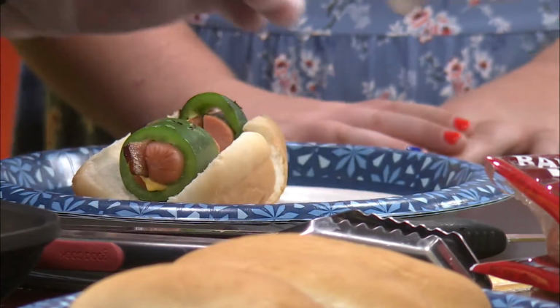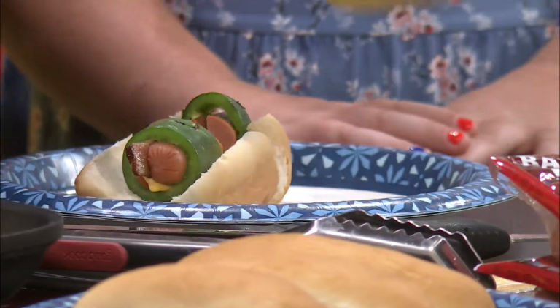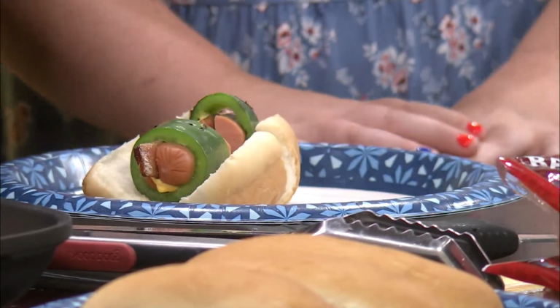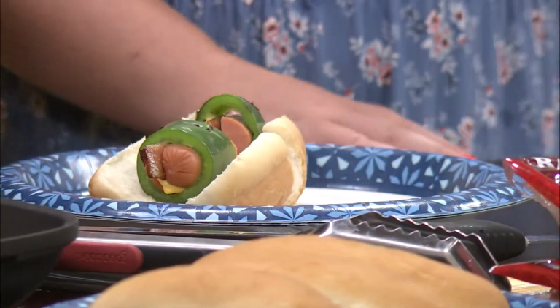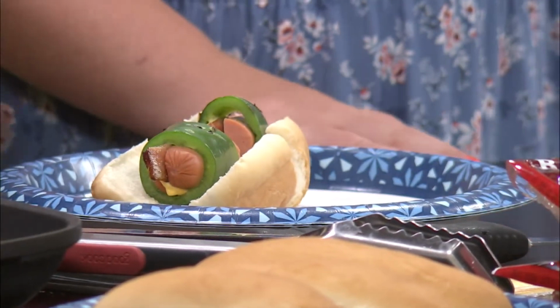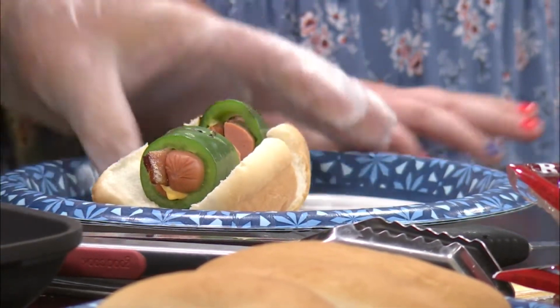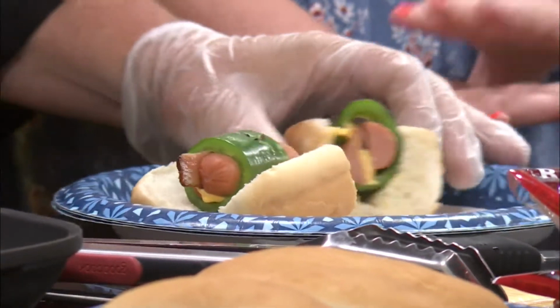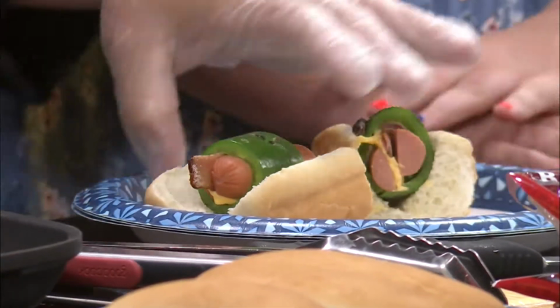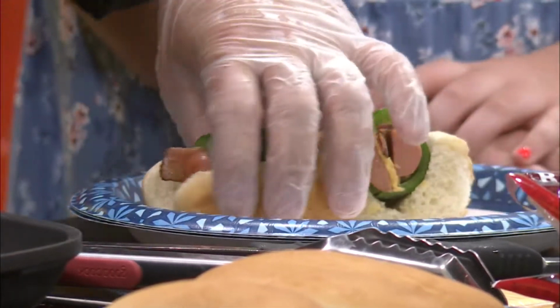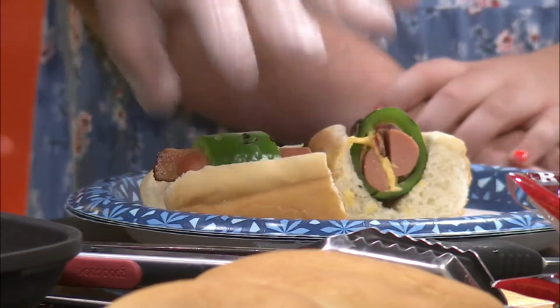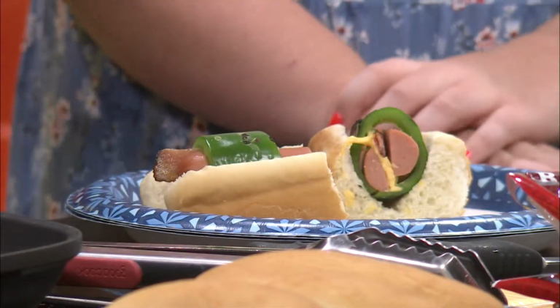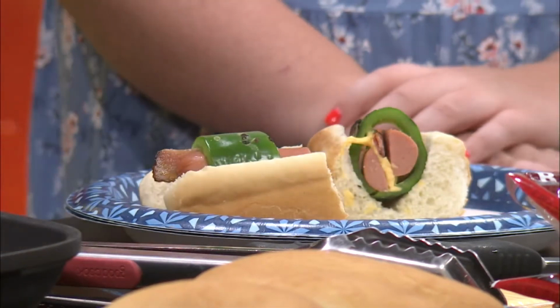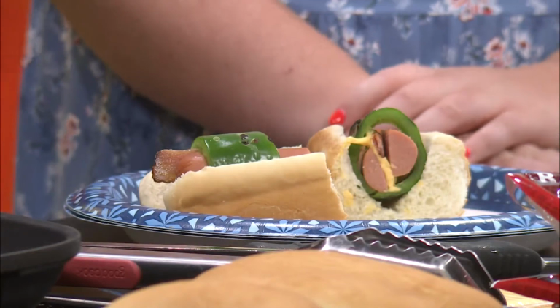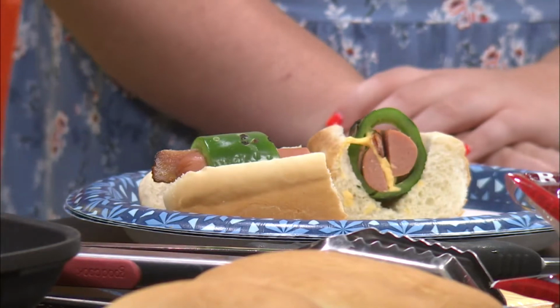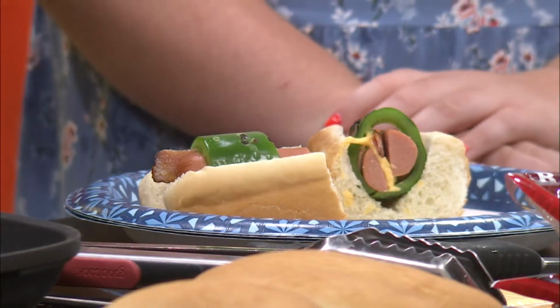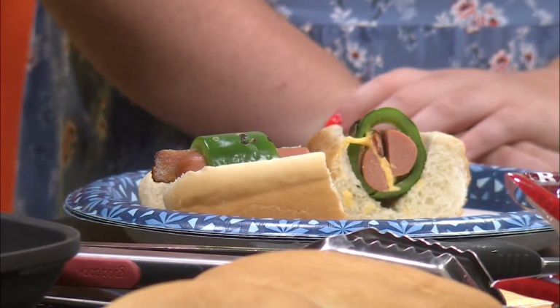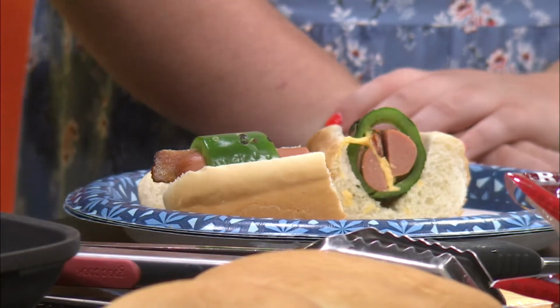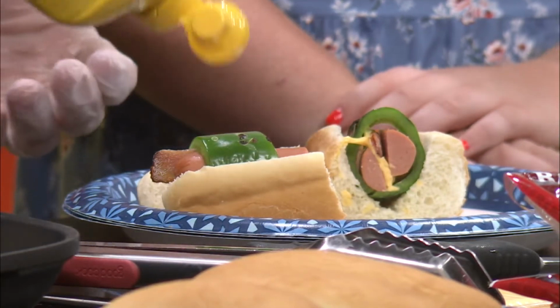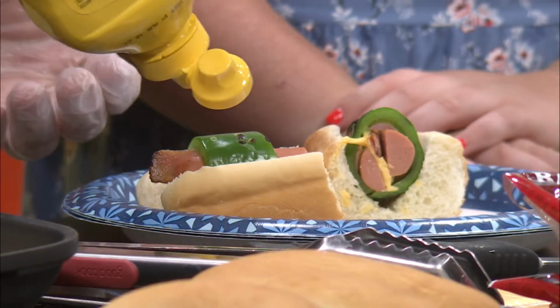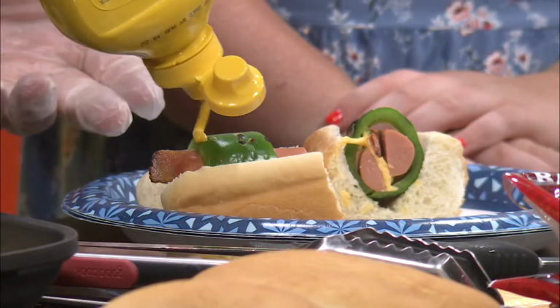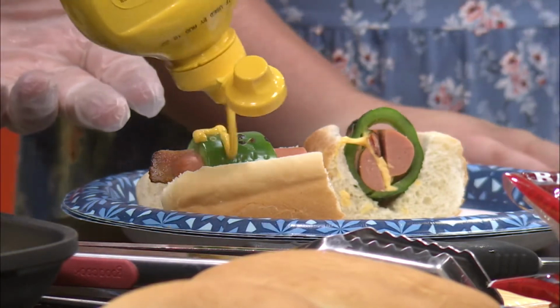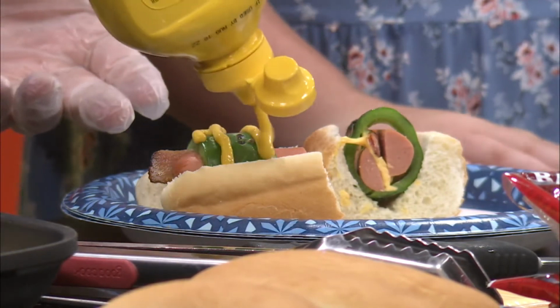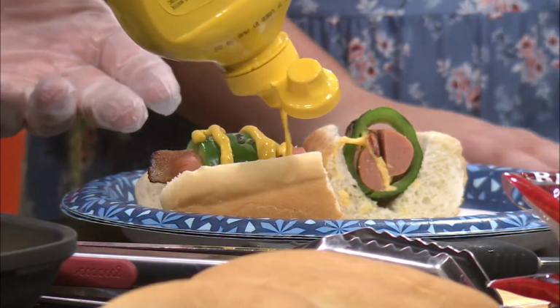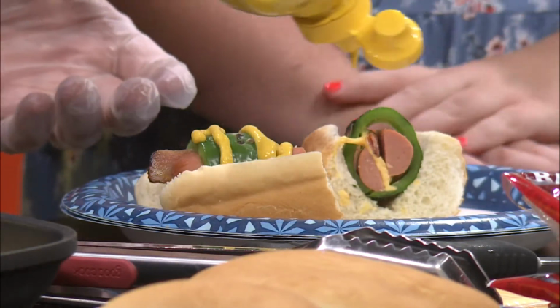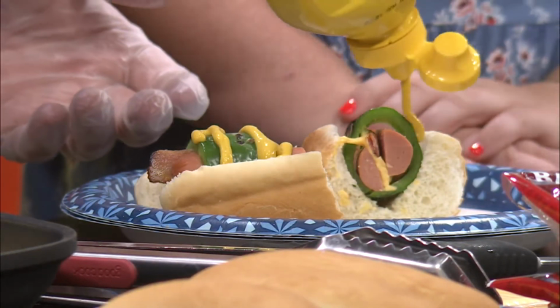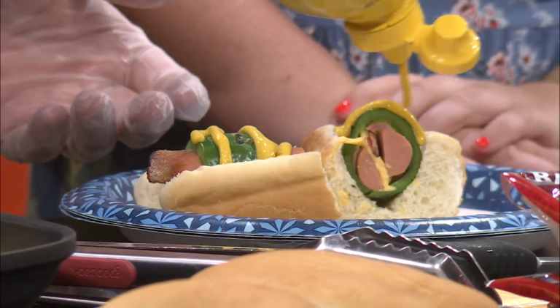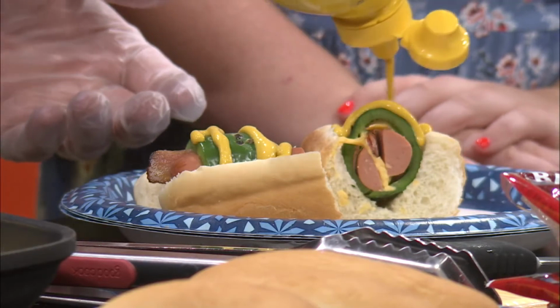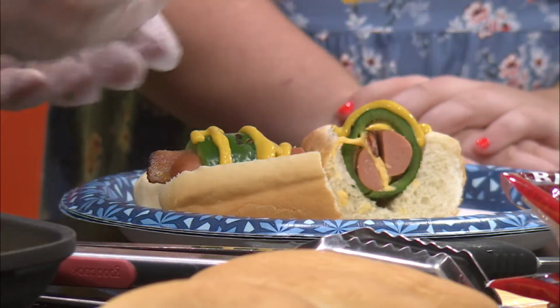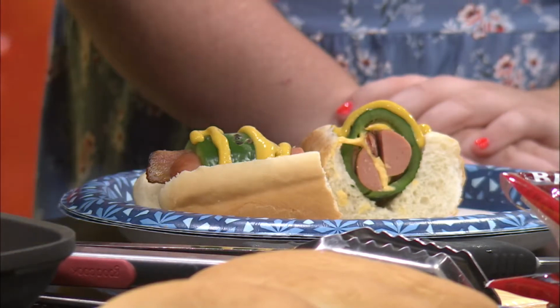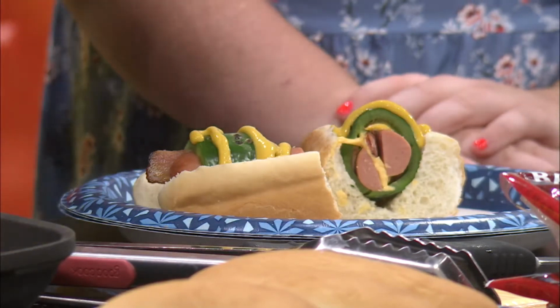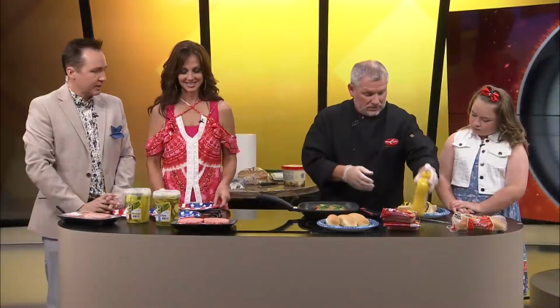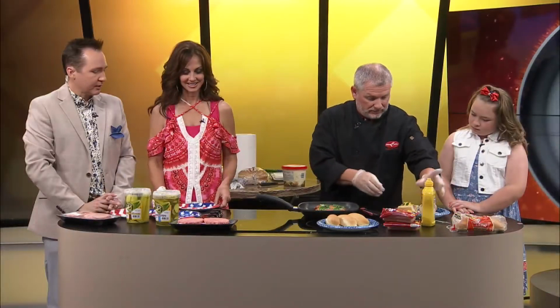A little bit of mustard — that's all you're doing, just the mustard. We found that the mustard gave it the best flavor overall. This will be a TV bite, a big bite for TV. Oh, my goodness. Yes. That's perfect, though.